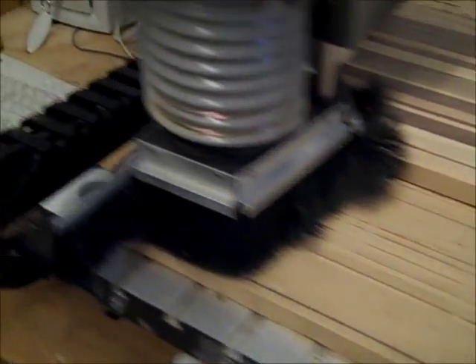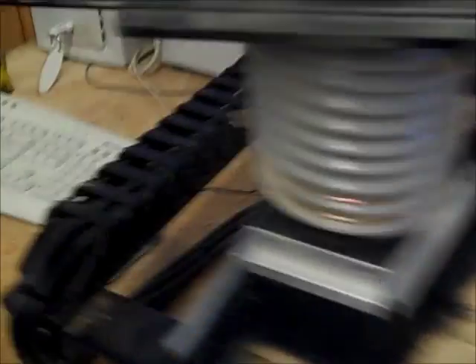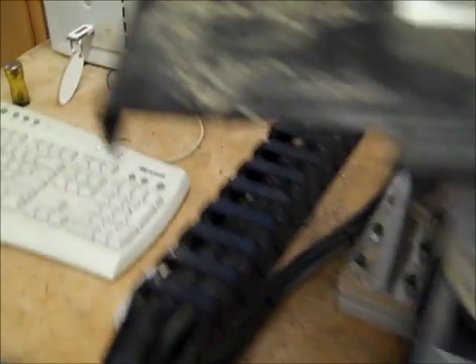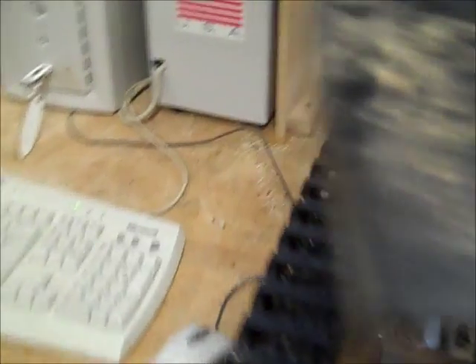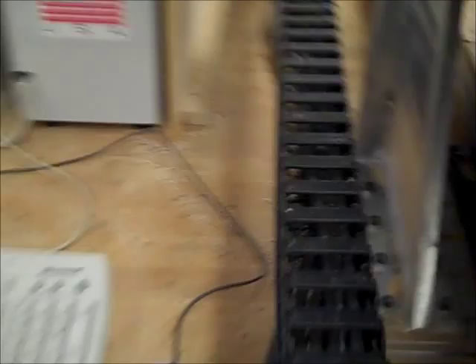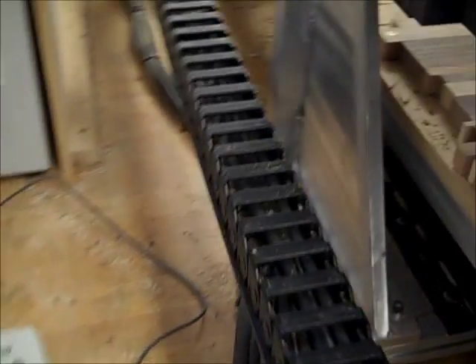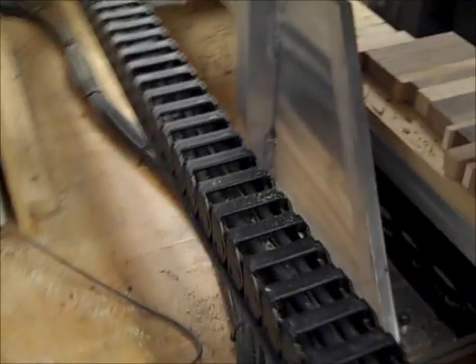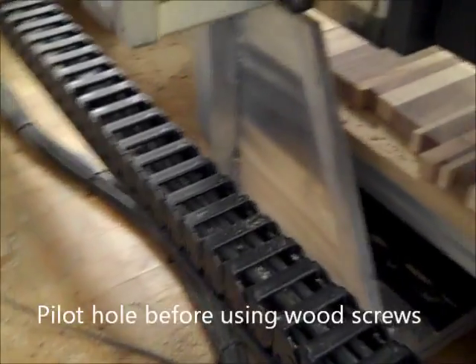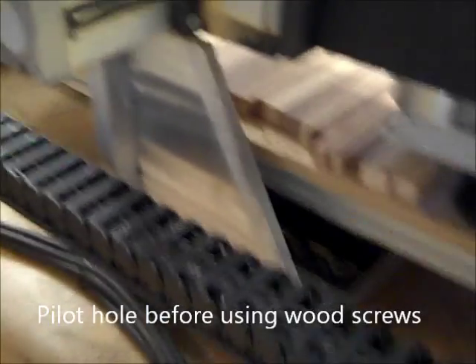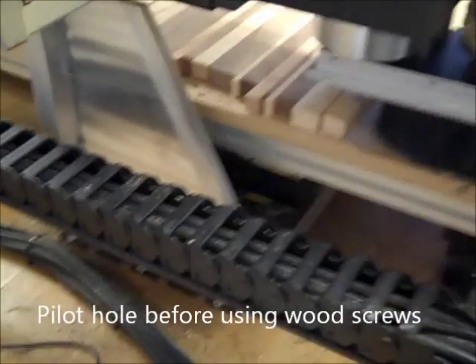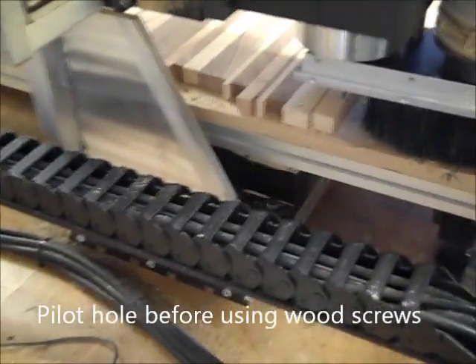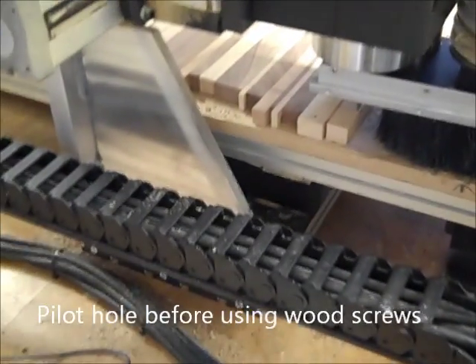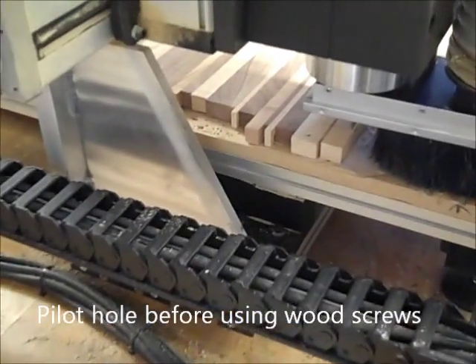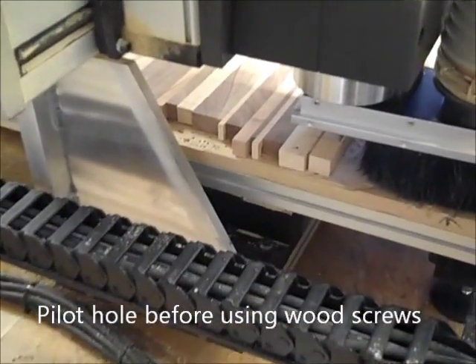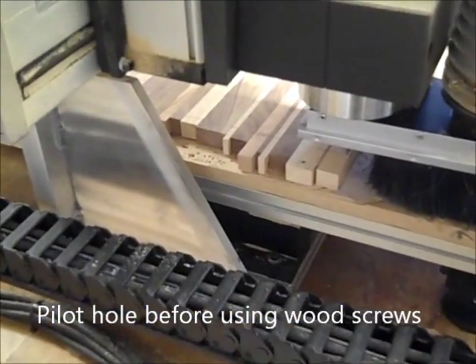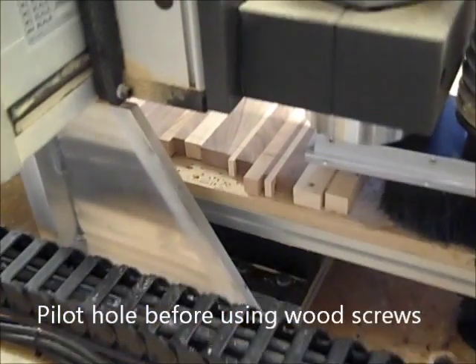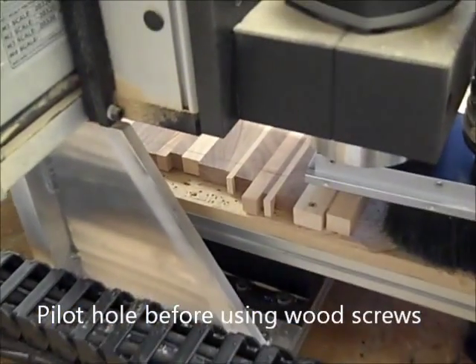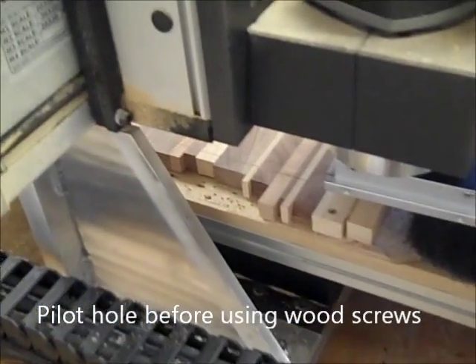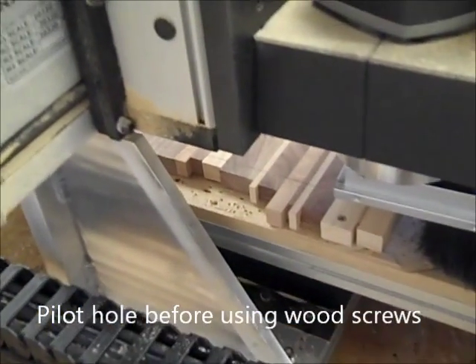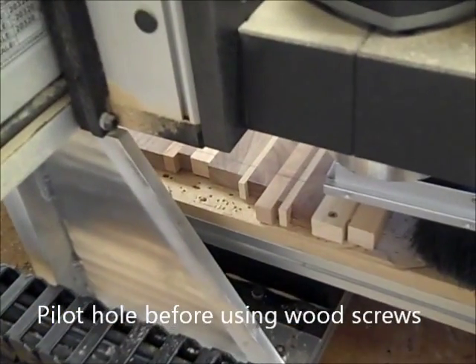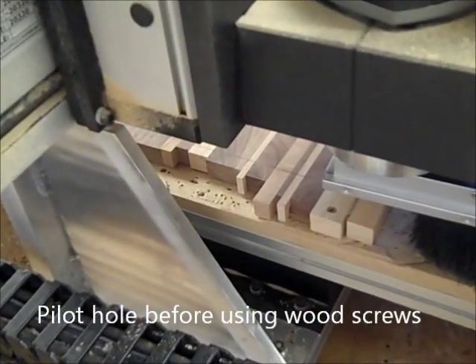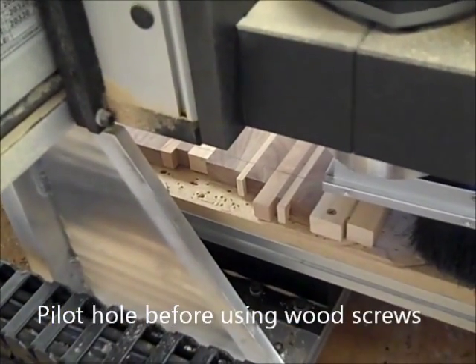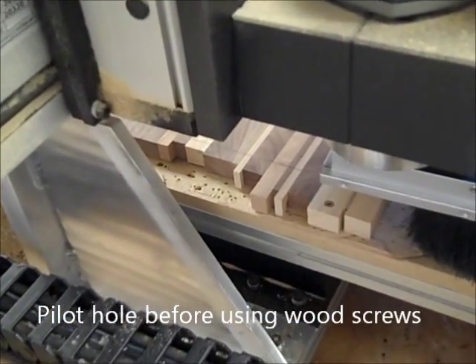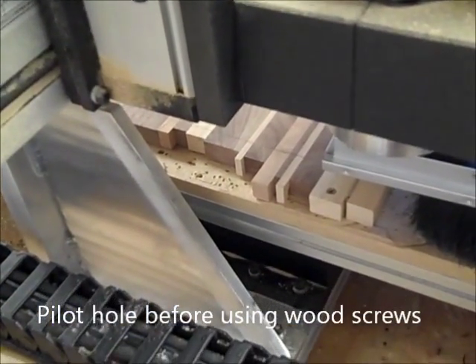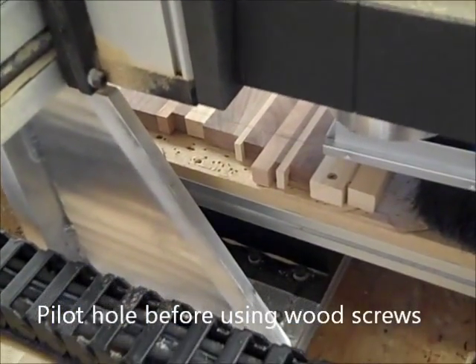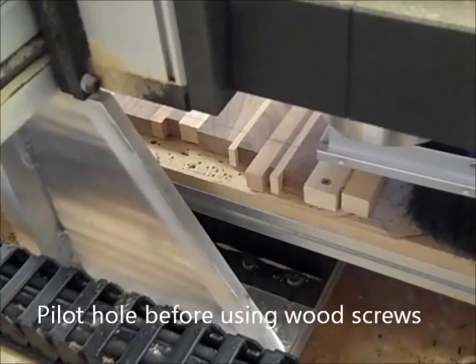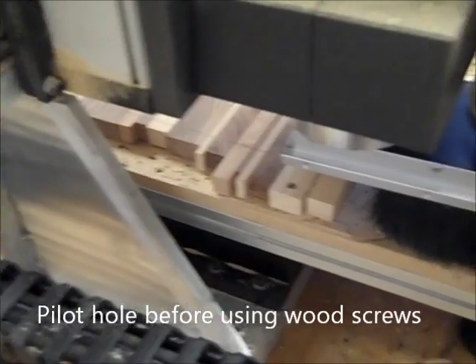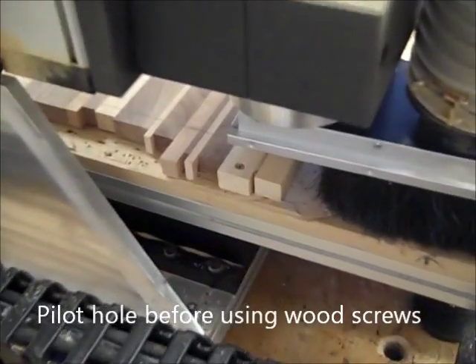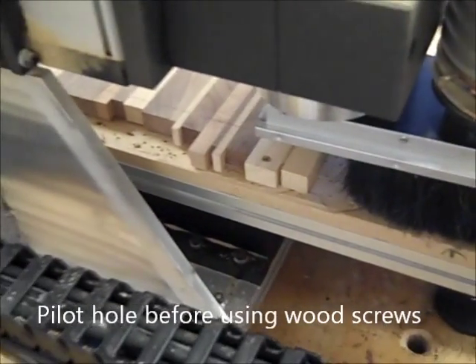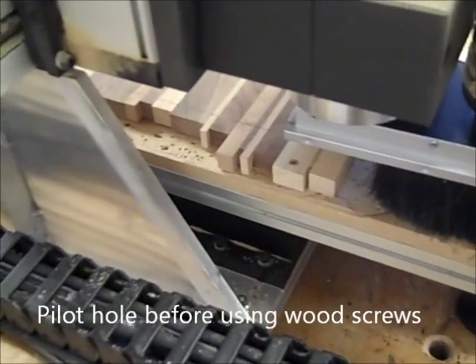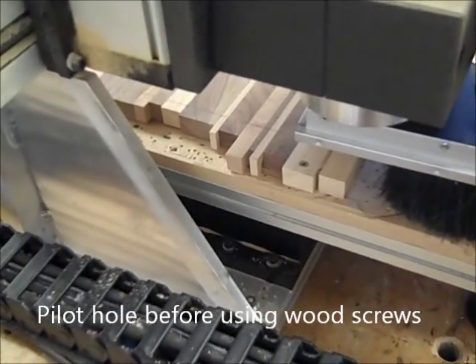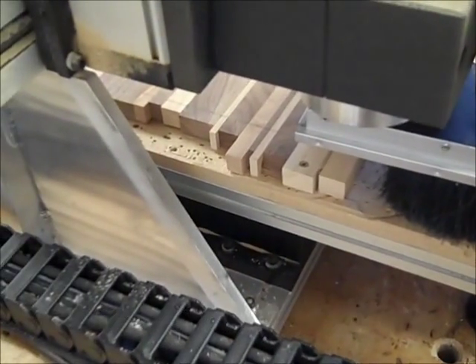I affixed my breadboard onto the CNC router. It's important to remember to pile it whole — your board — and then screw it down.